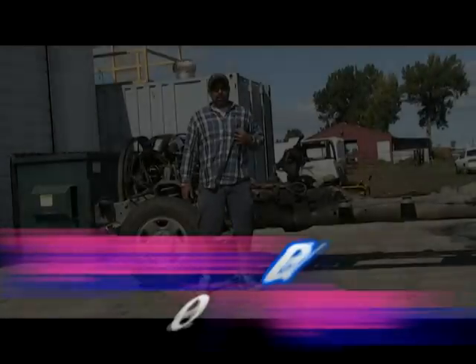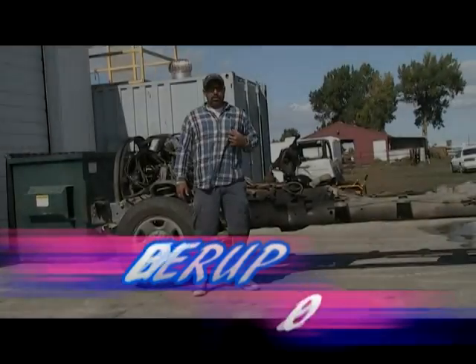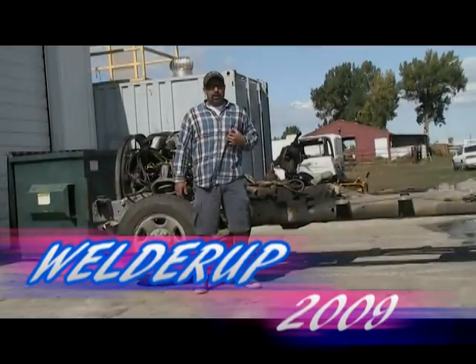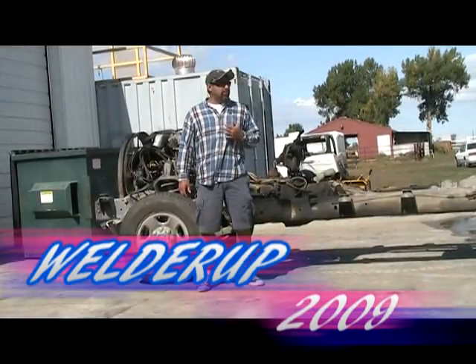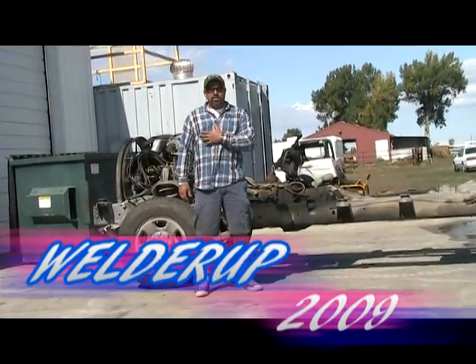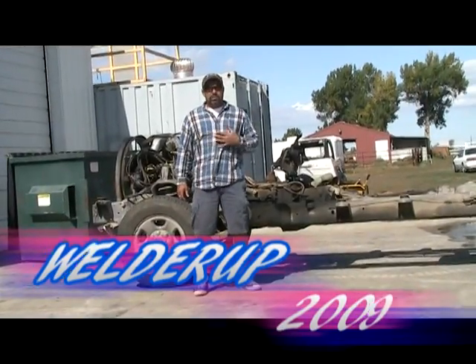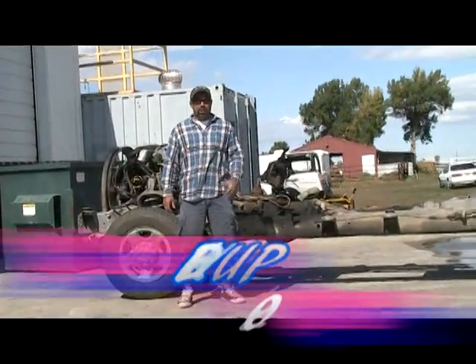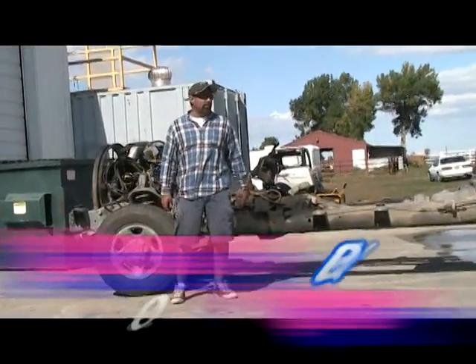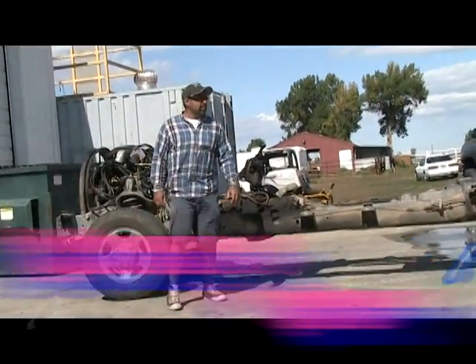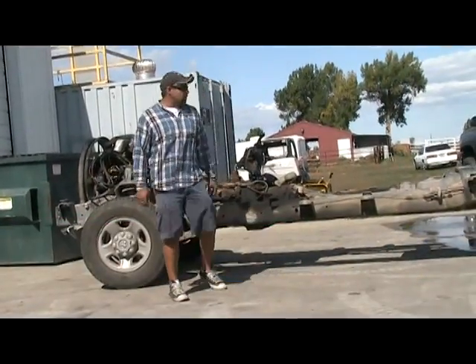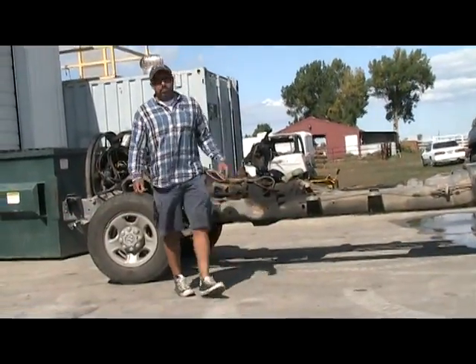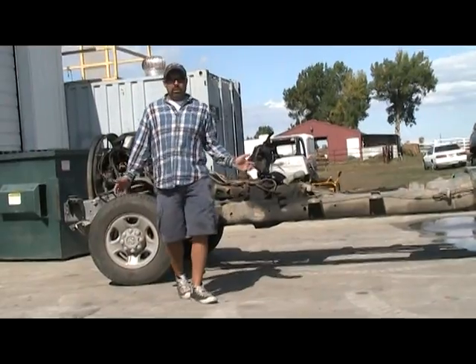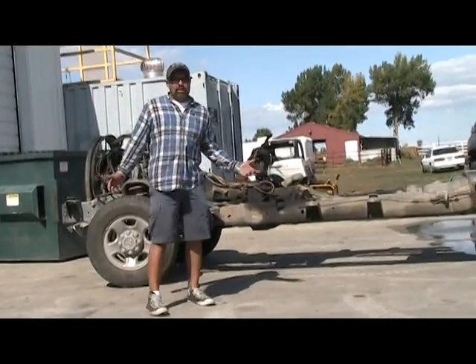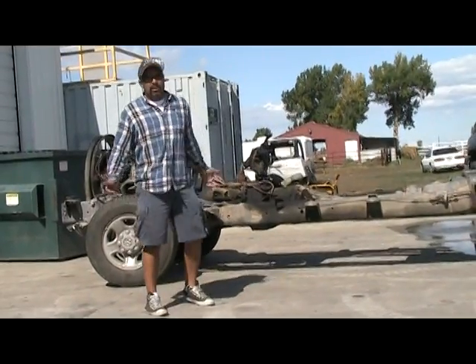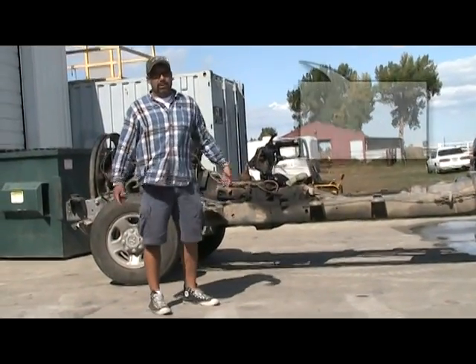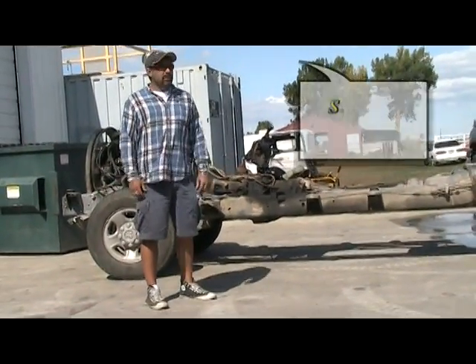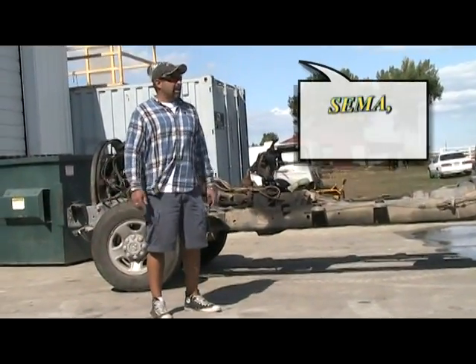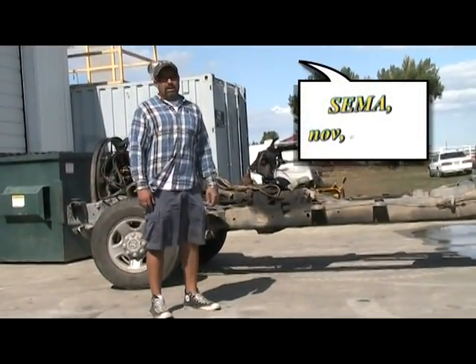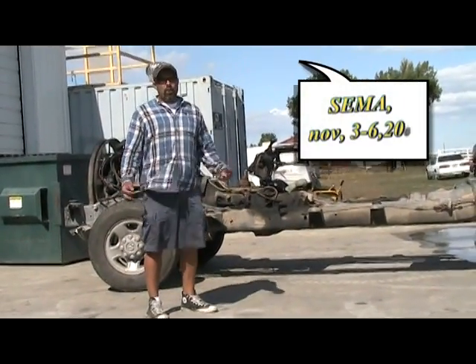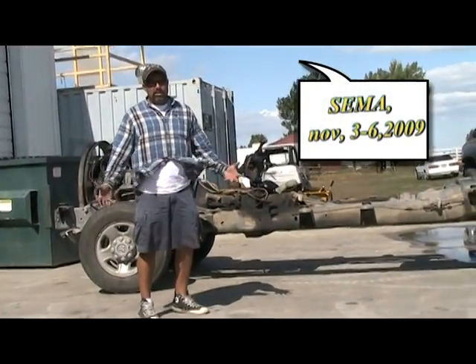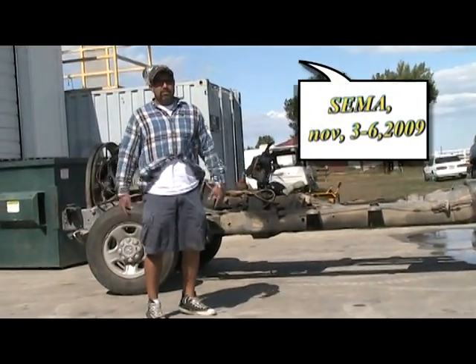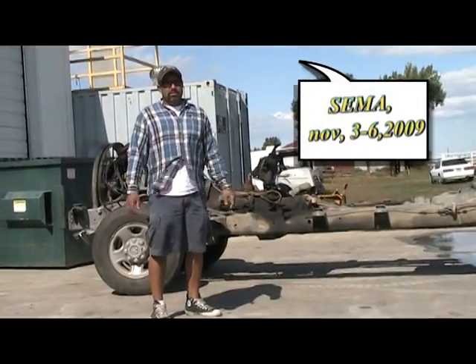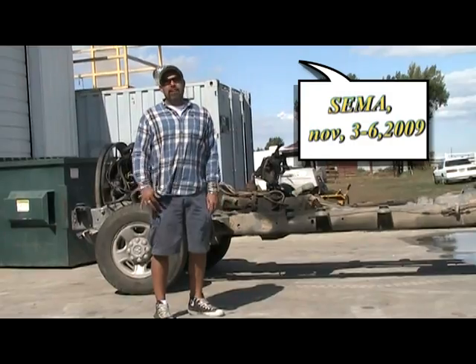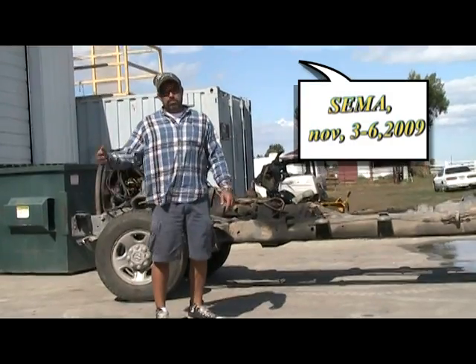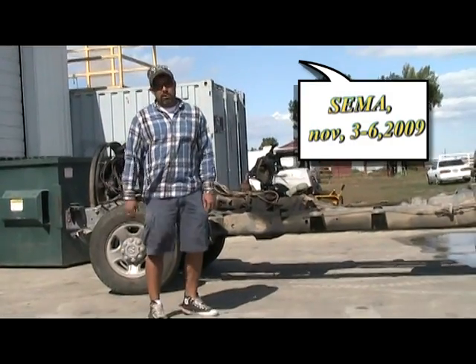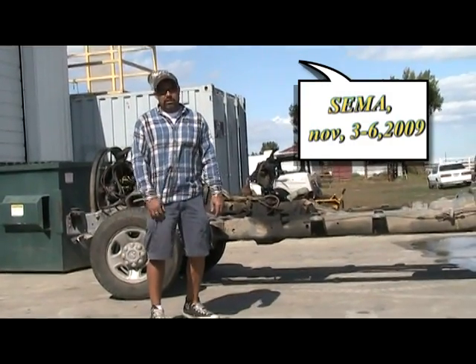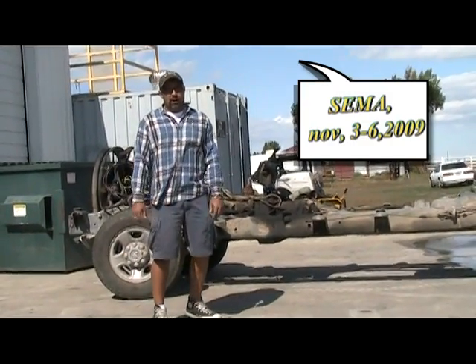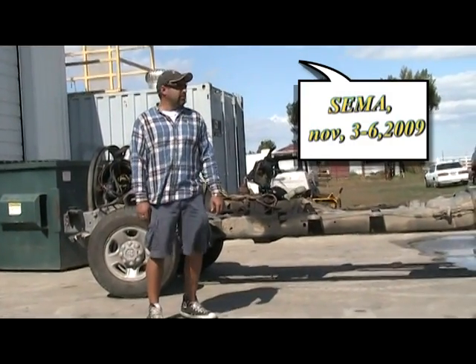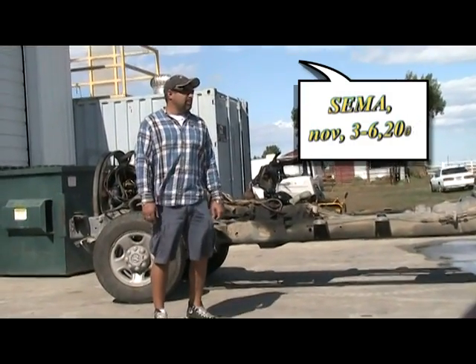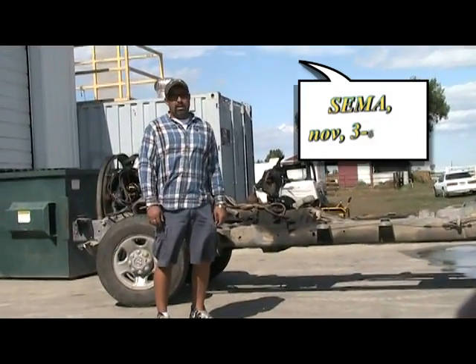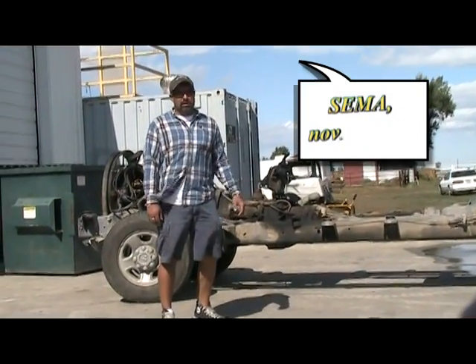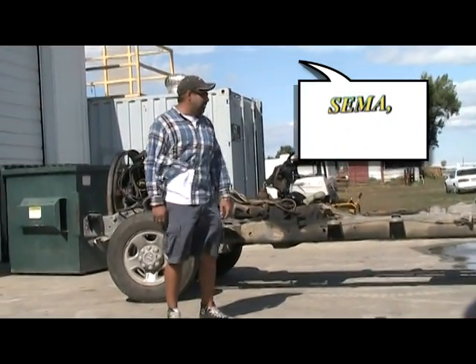We're getting ready to go to SEMA this year. We've got the diesel rod going, so we need to build a truck that's going to get us there. We've got four weeks, and we have to put a new motor in the diesel car. We've got a lot of work this week.